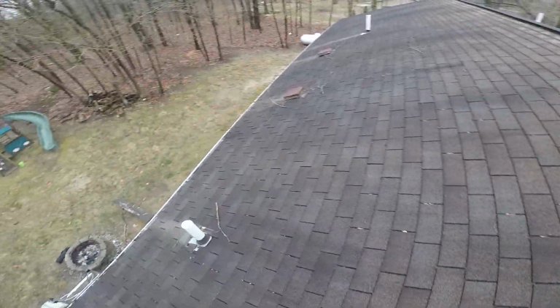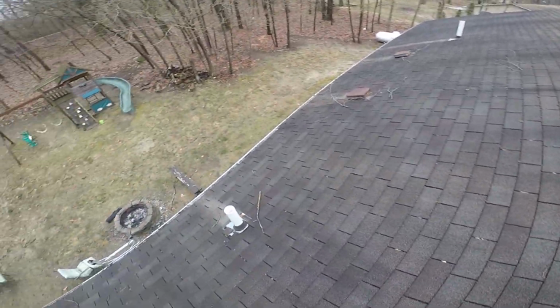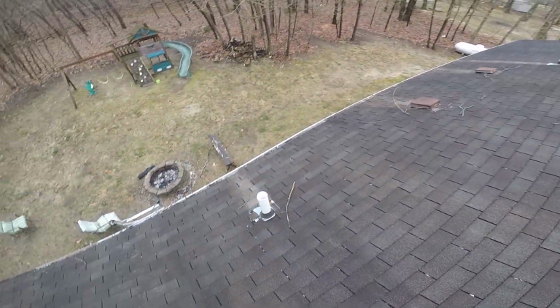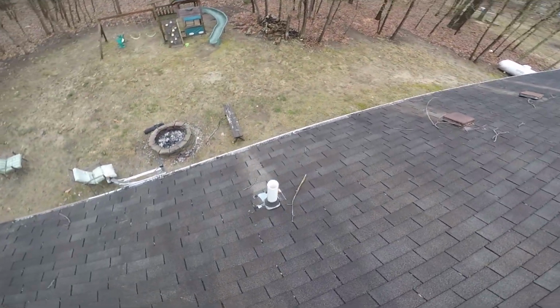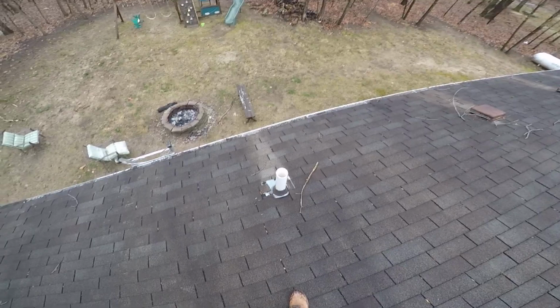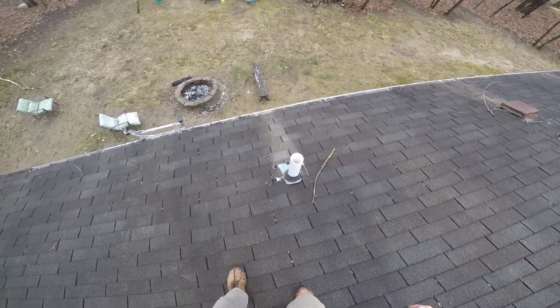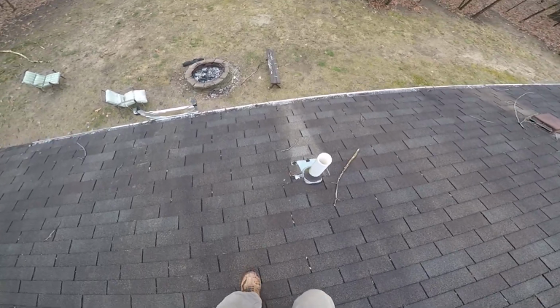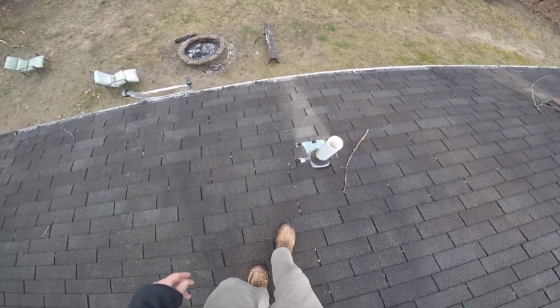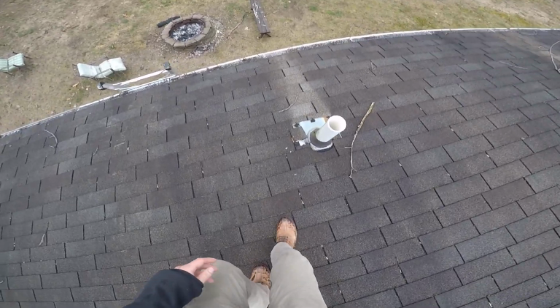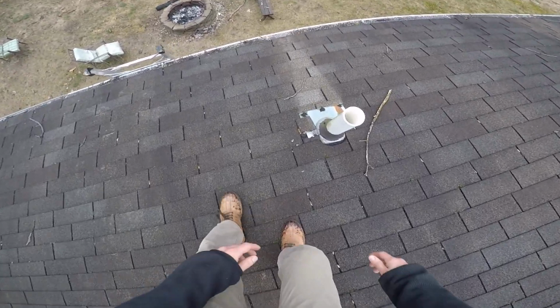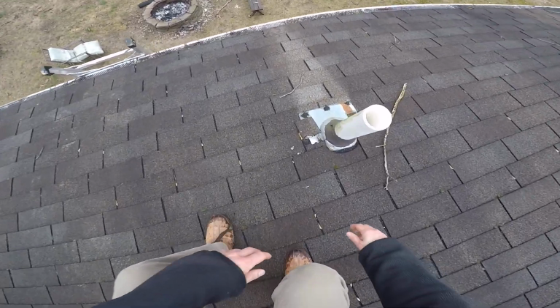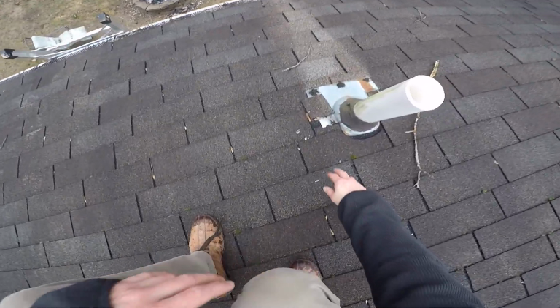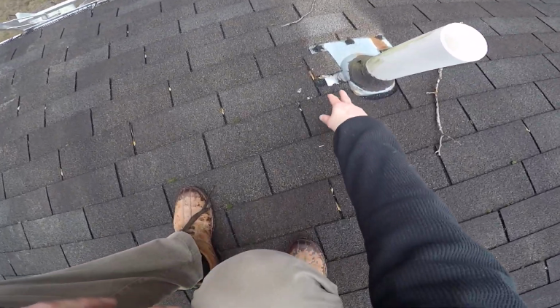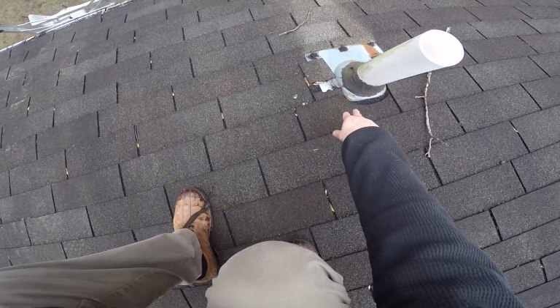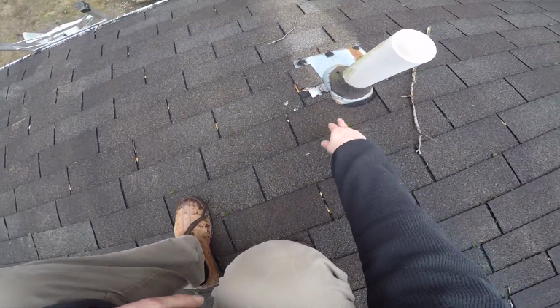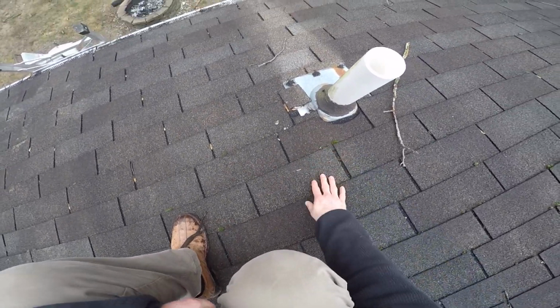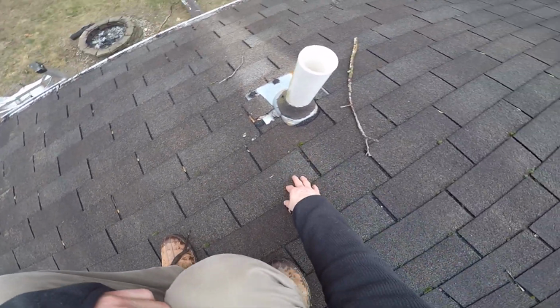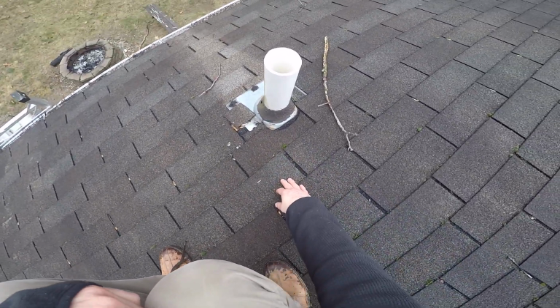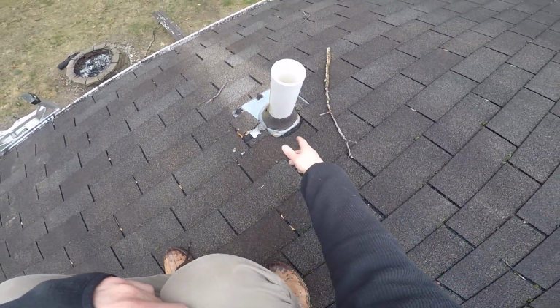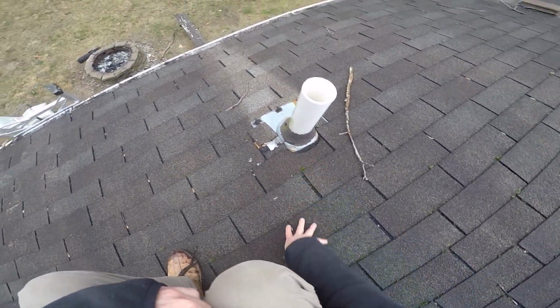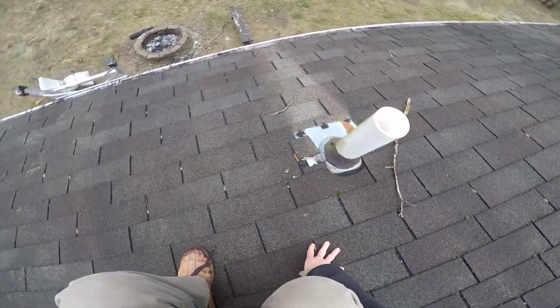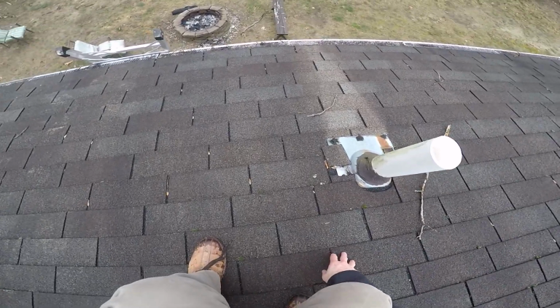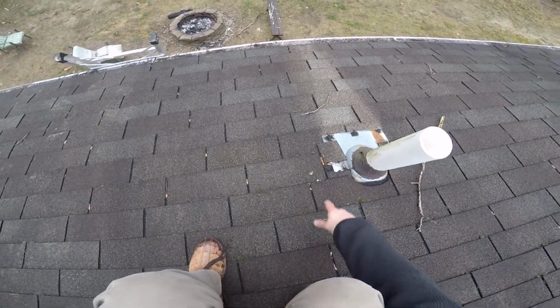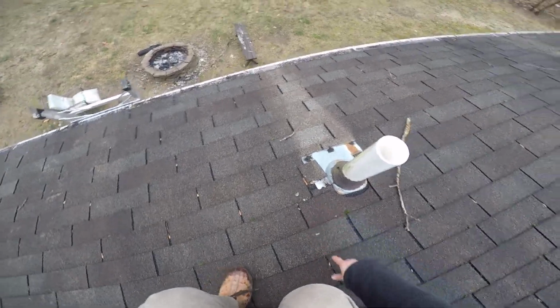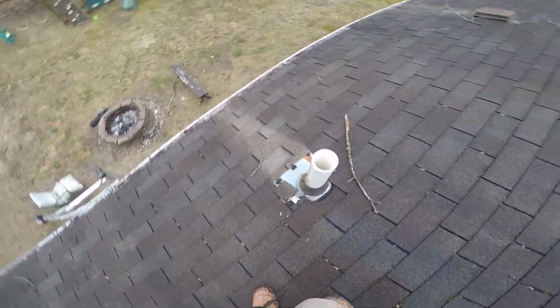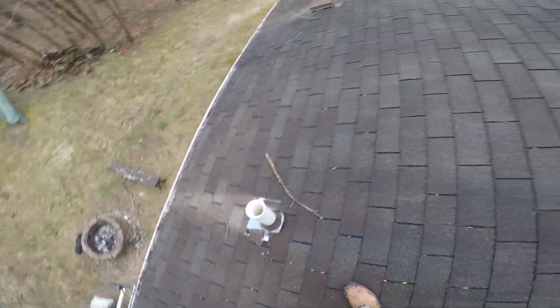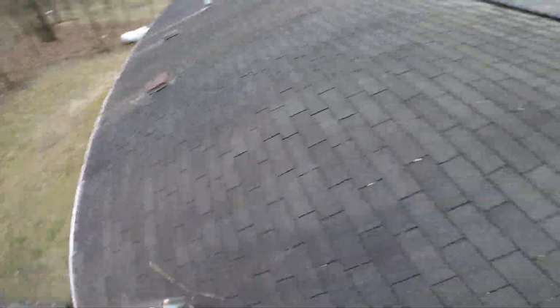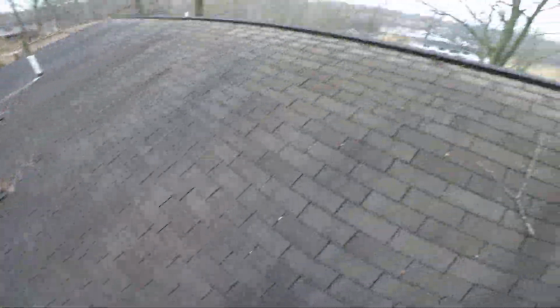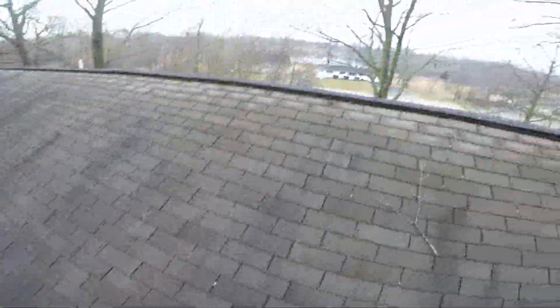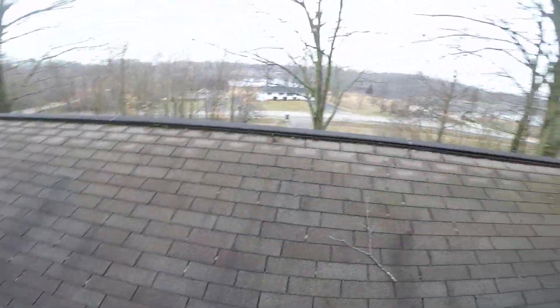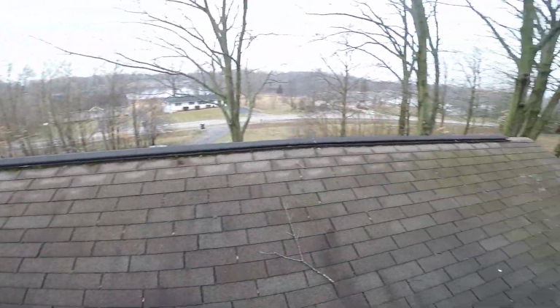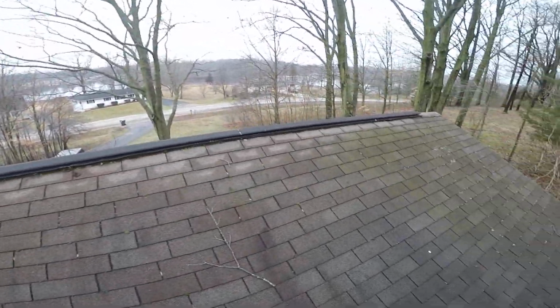Thankfully it's on the east side of the house so it's getting protected. The customer already knows about the pipe boots — they've broken down and are cracking pretty good, you can see all the way around. Cracks are just starting to form, shingles starting to break down around them. All pretty standard stuff.